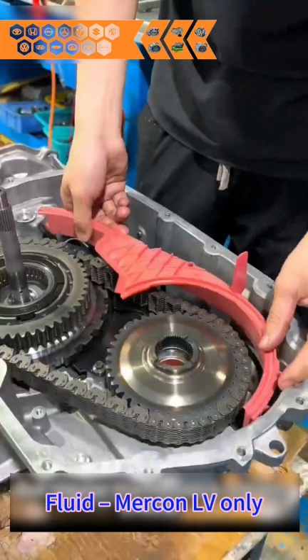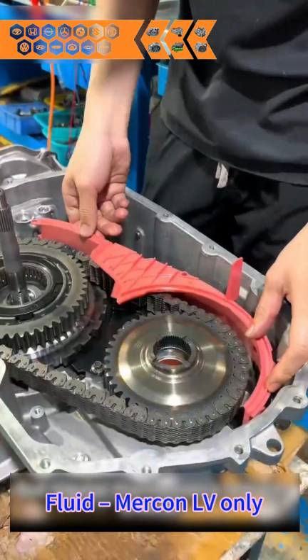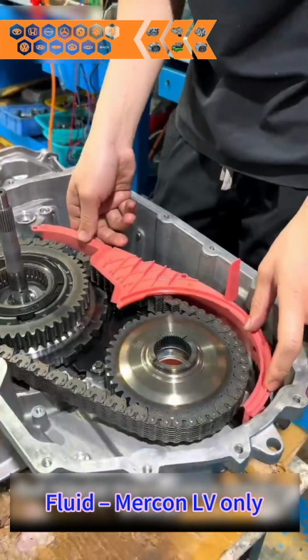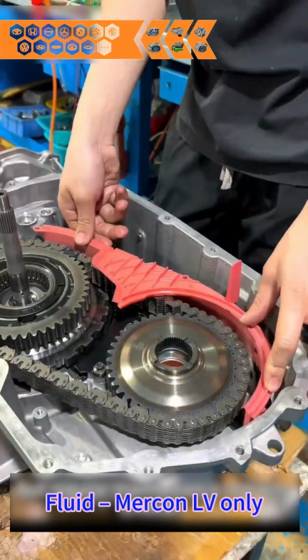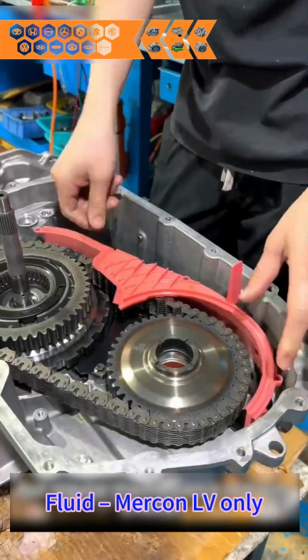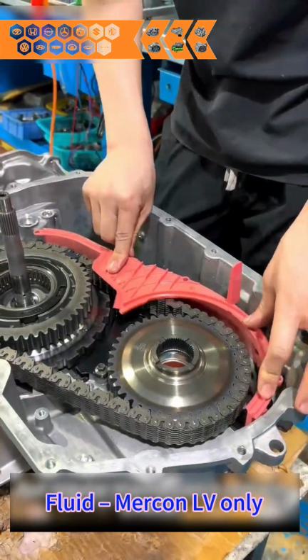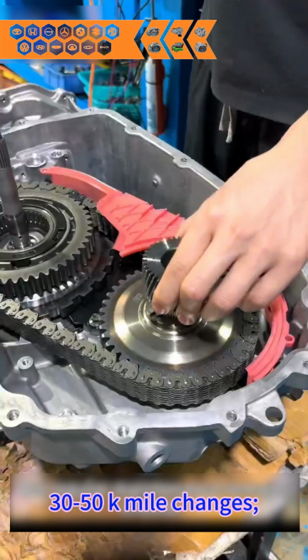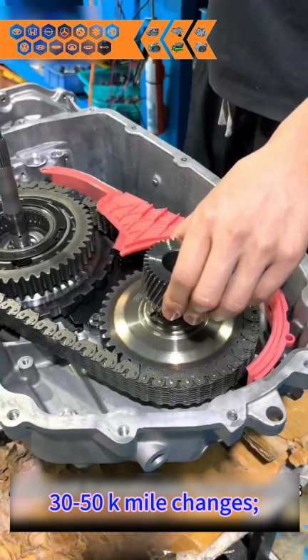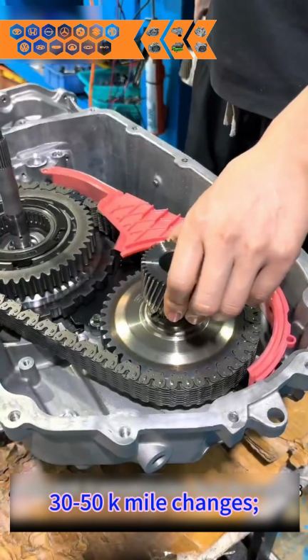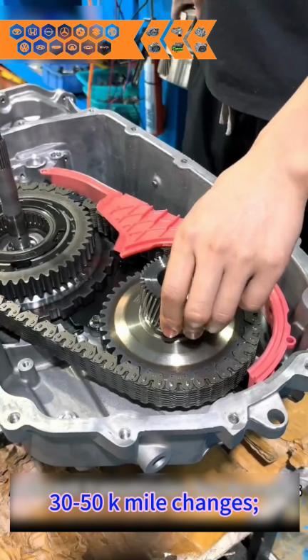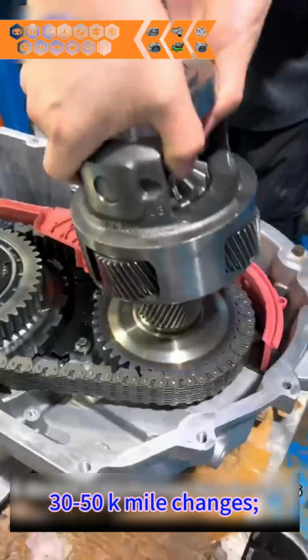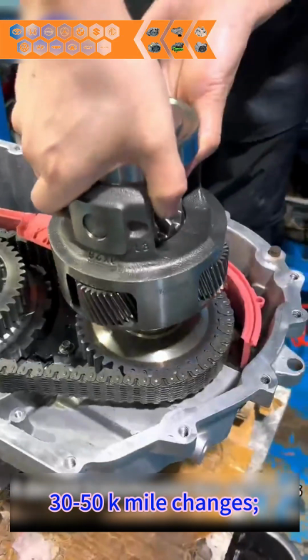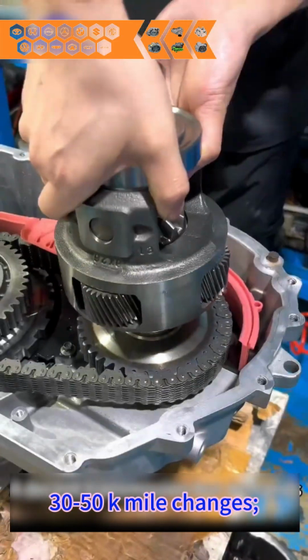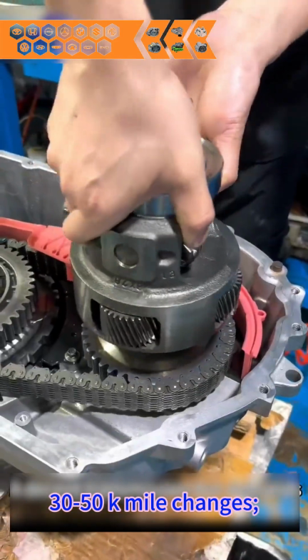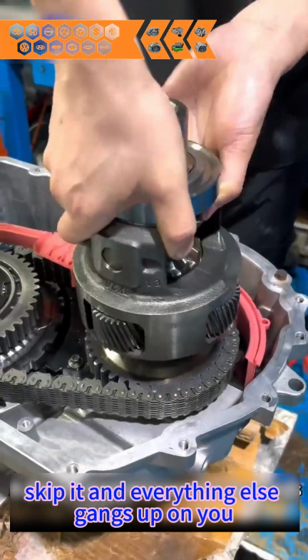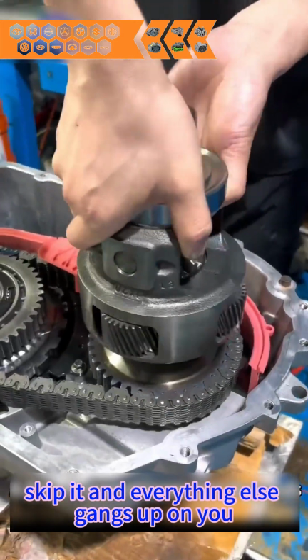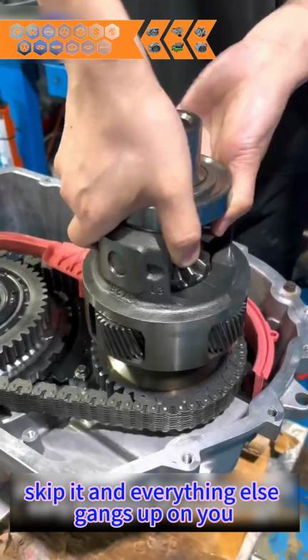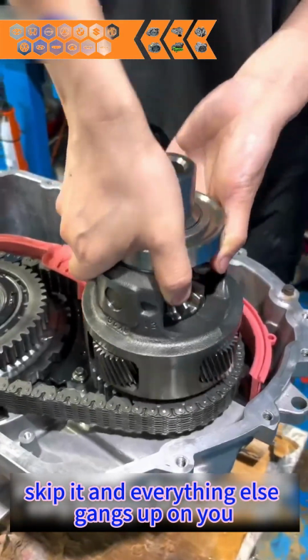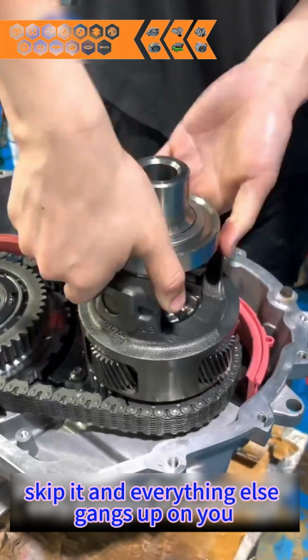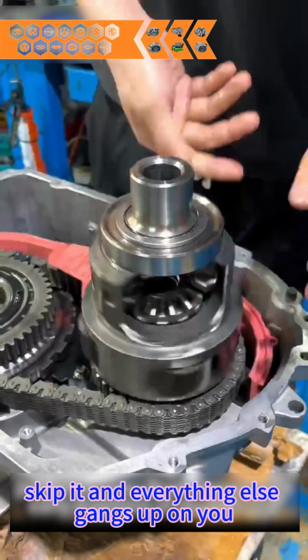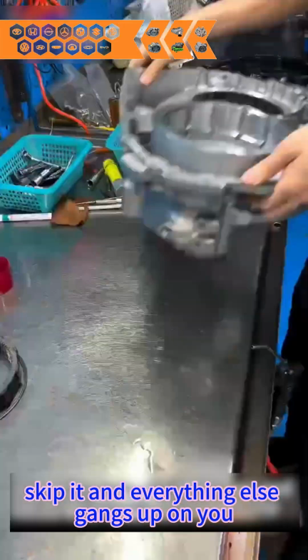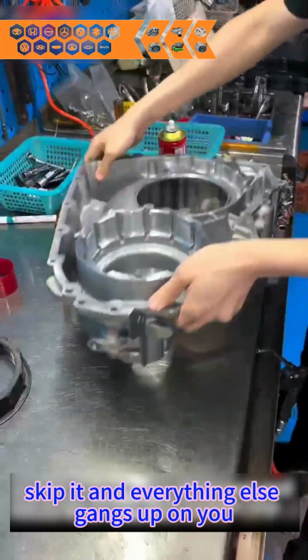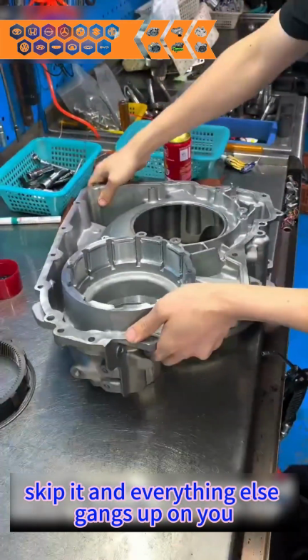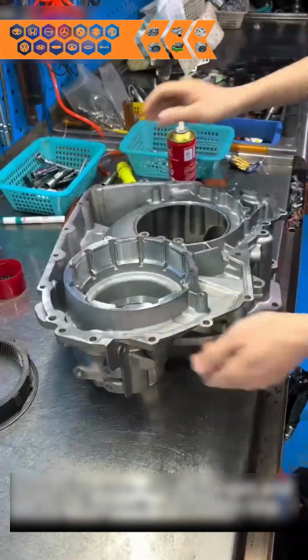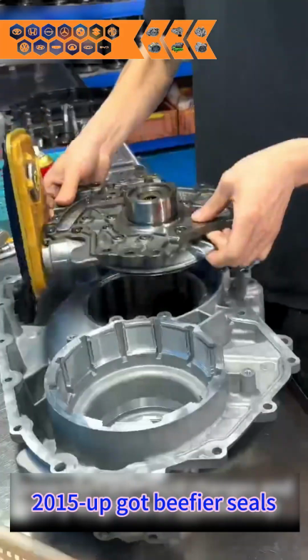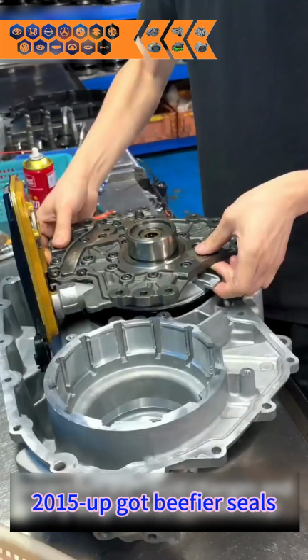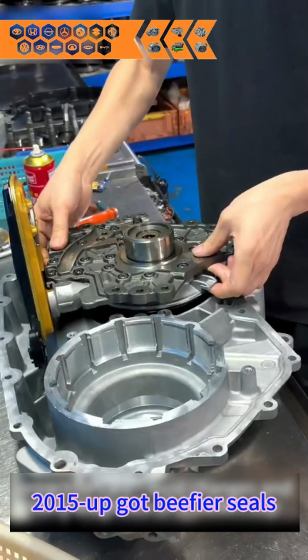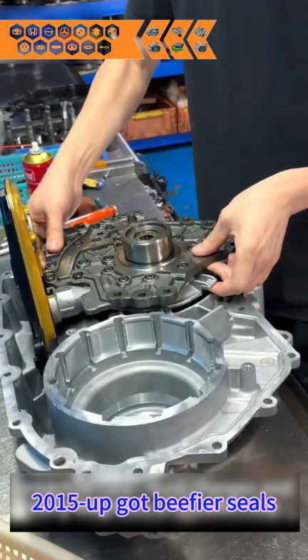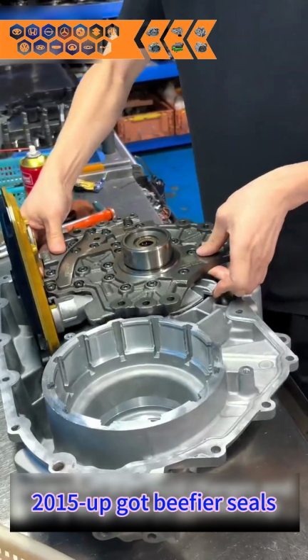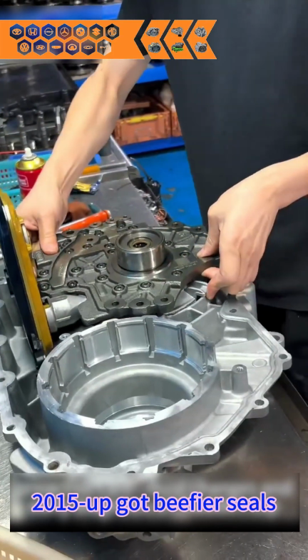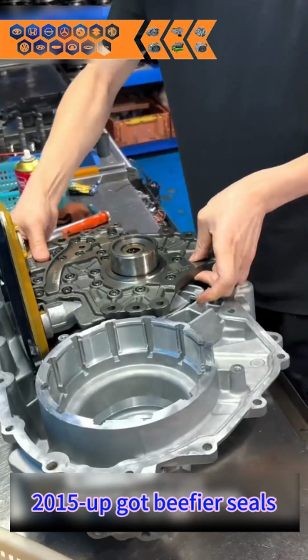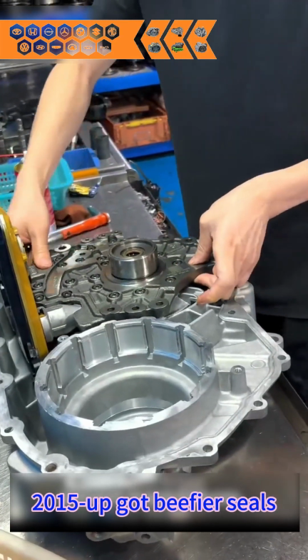Fluid: Mercon LV only. 30 to 50k mile changes — skip it and everything else gangs up on you.